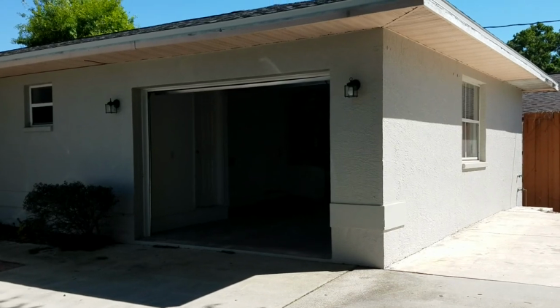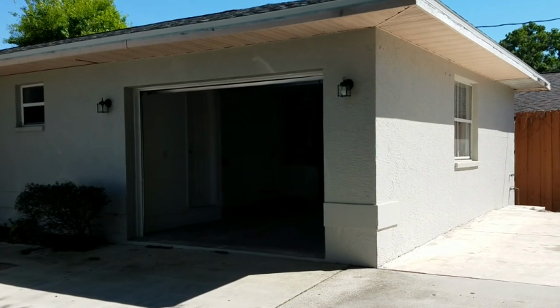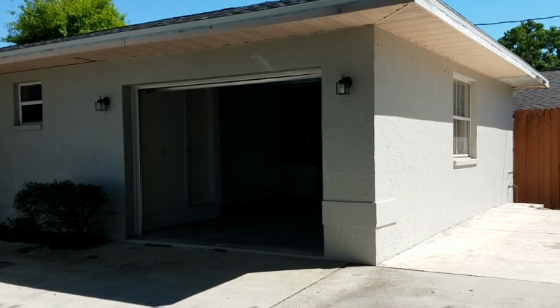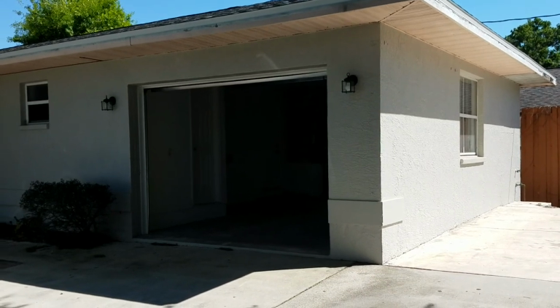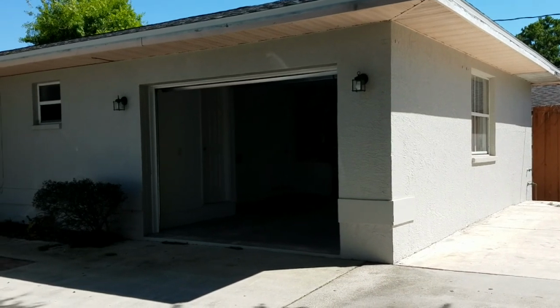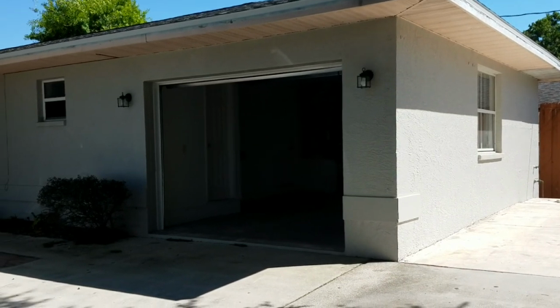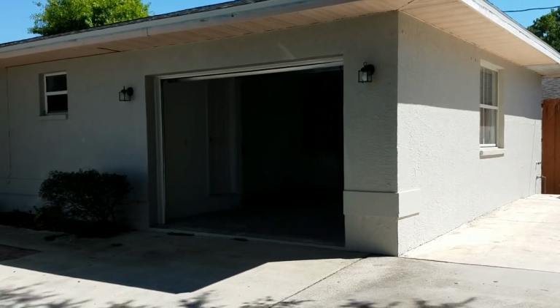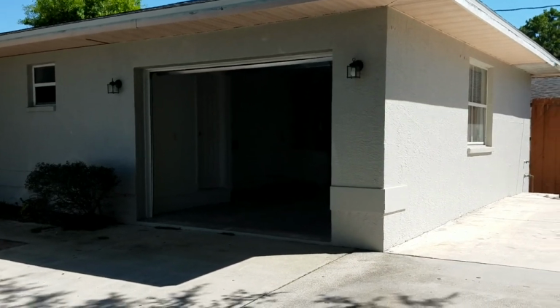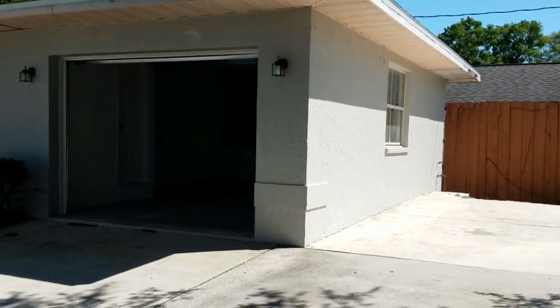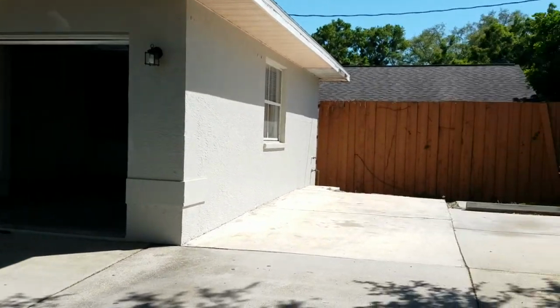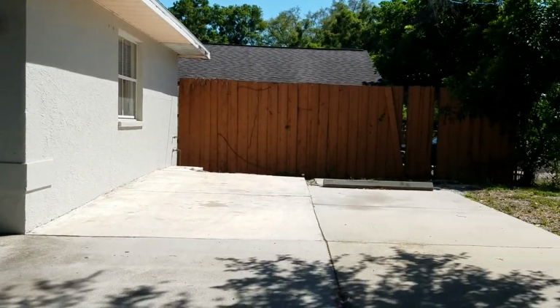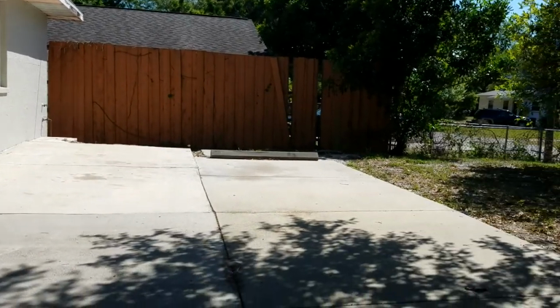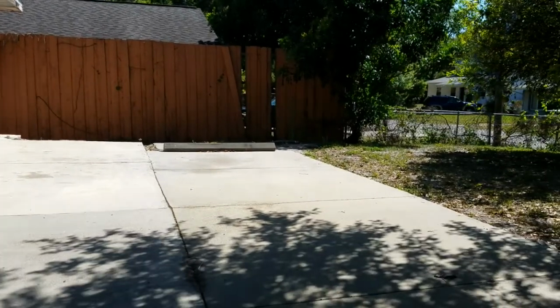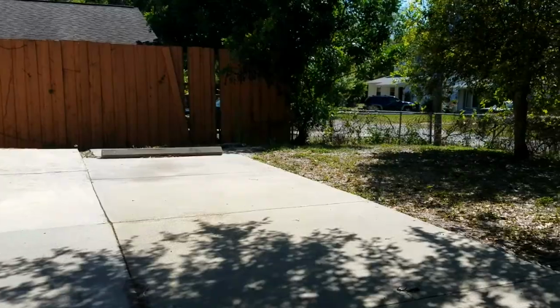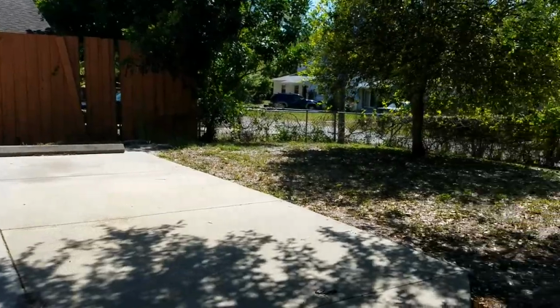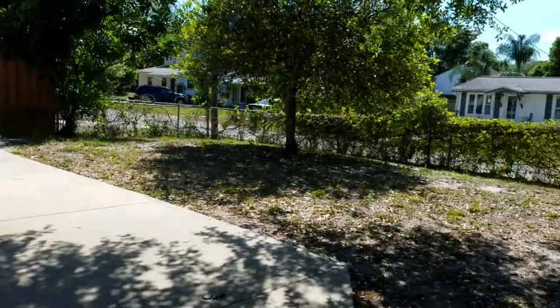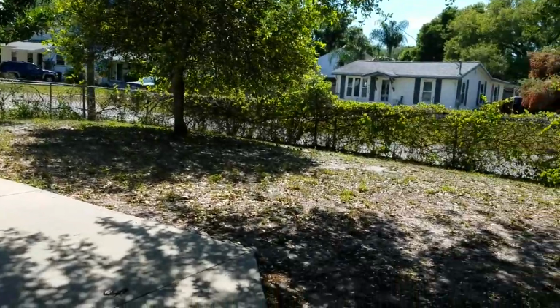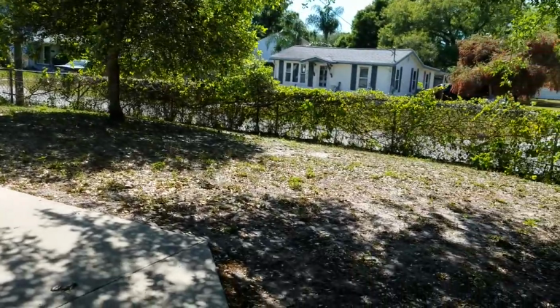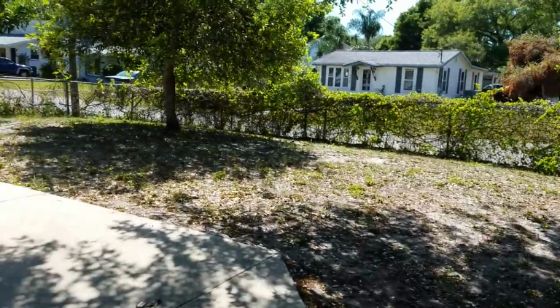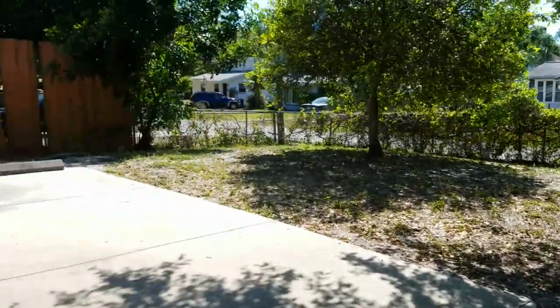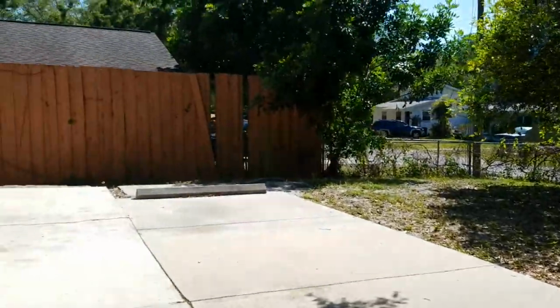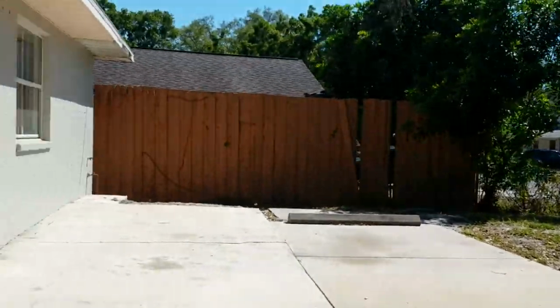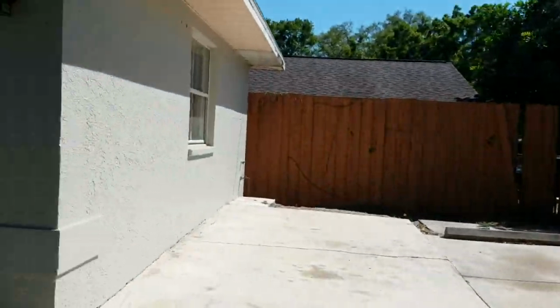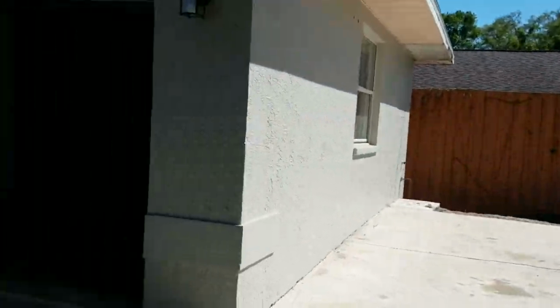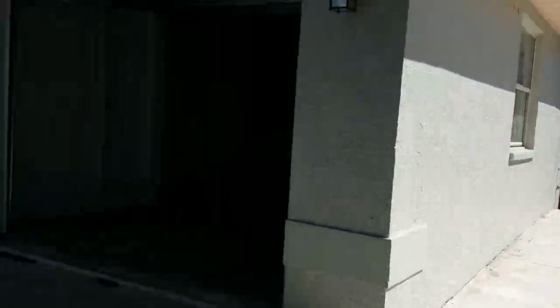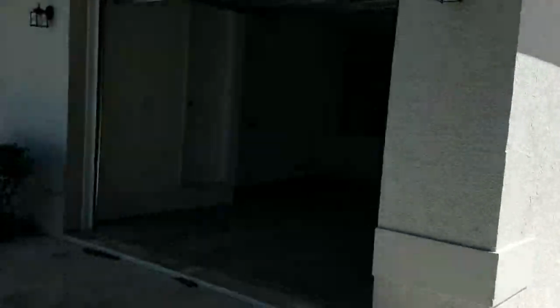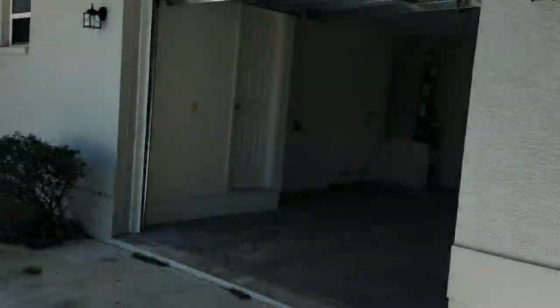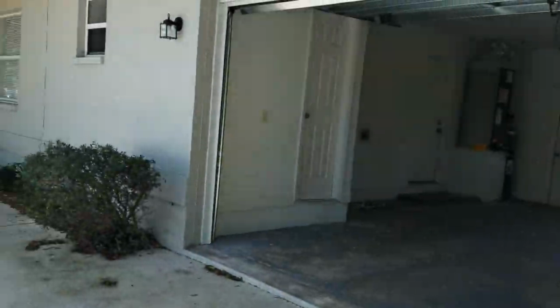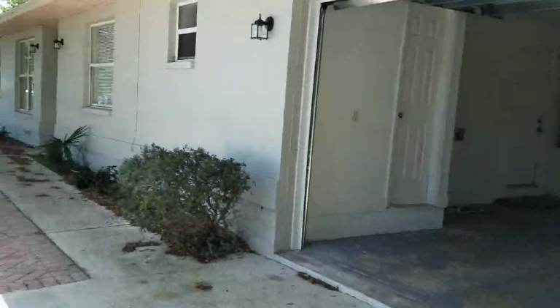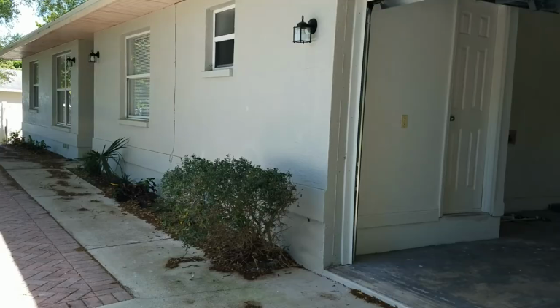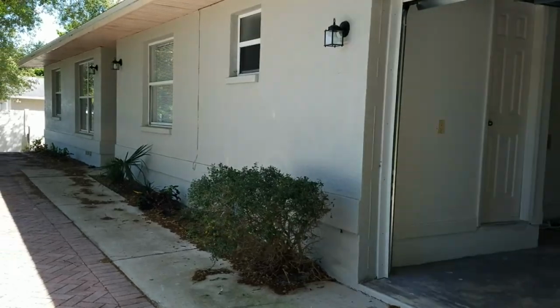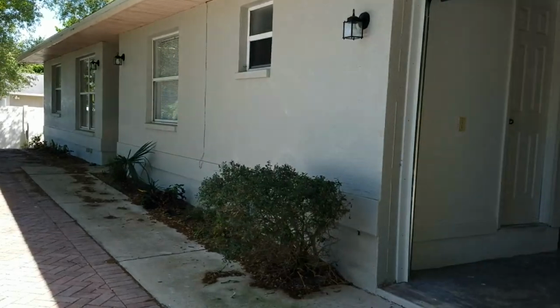This is a walkthrough video of 3916 Savage. We're located near Proctor and Beniva. This is a corner lot. It's a cute little house — 1,100 square feet, listed at $219,000.